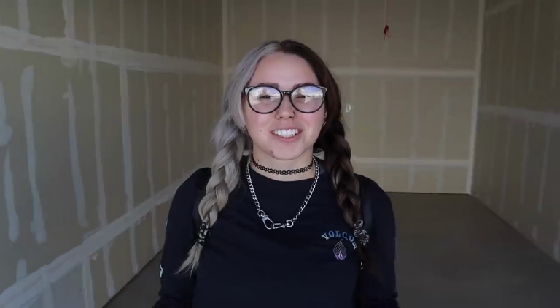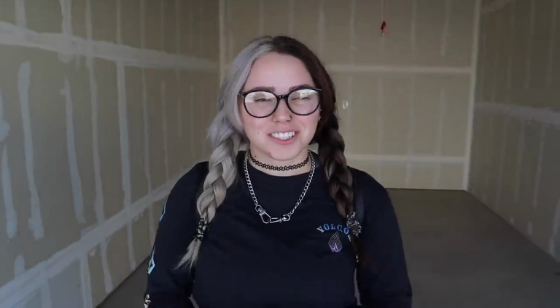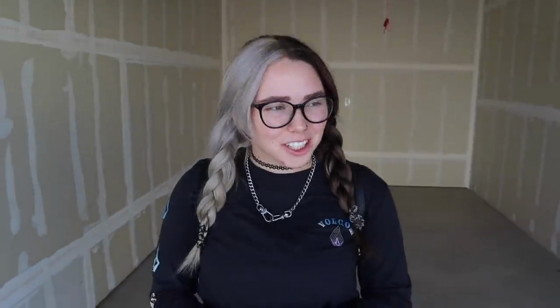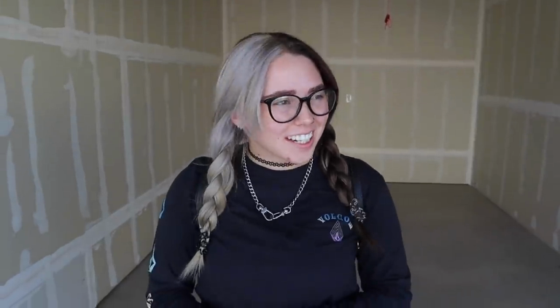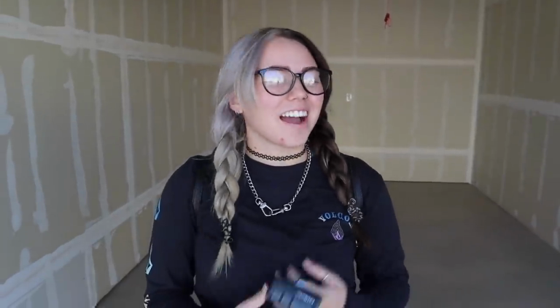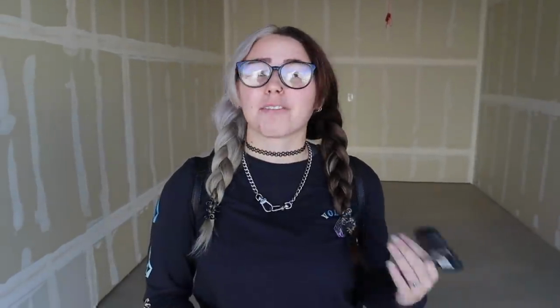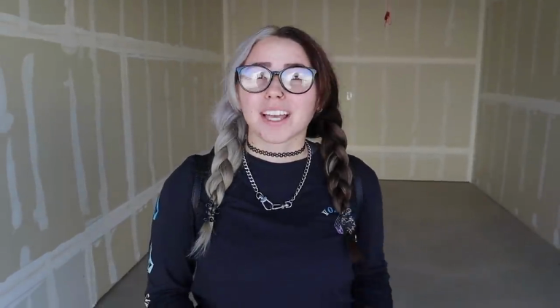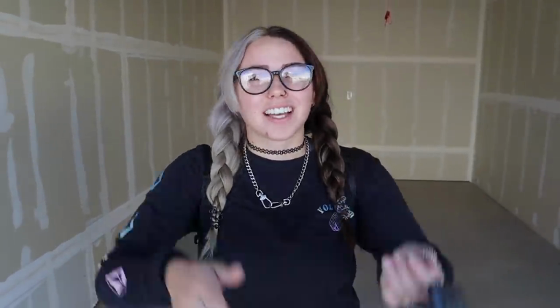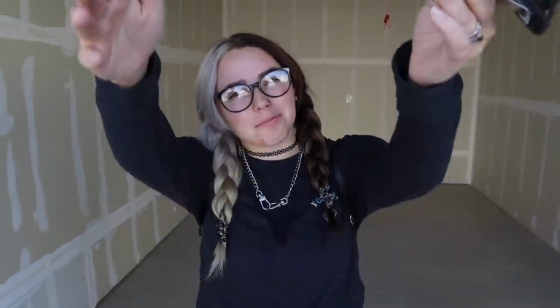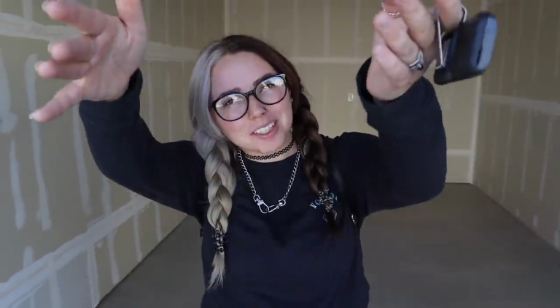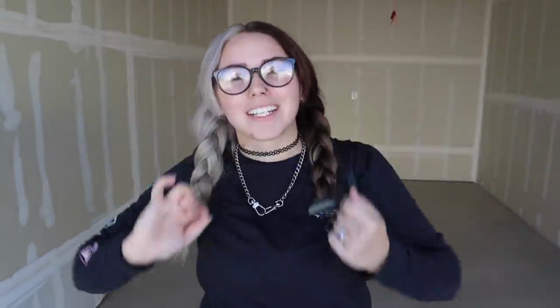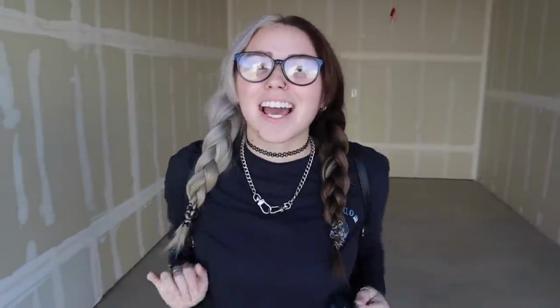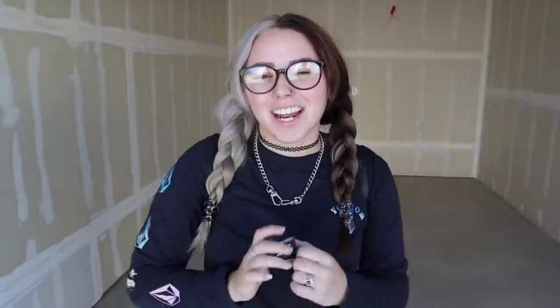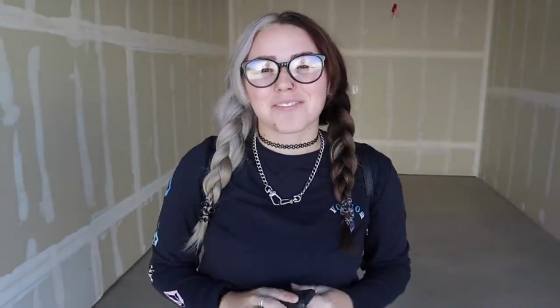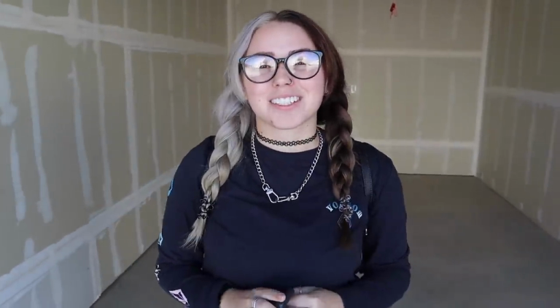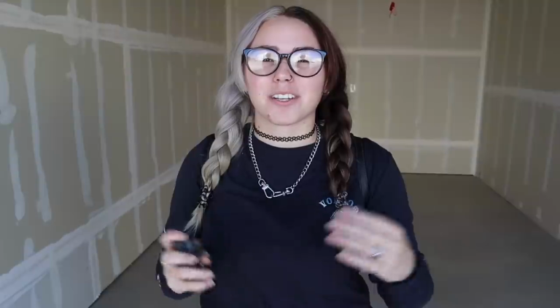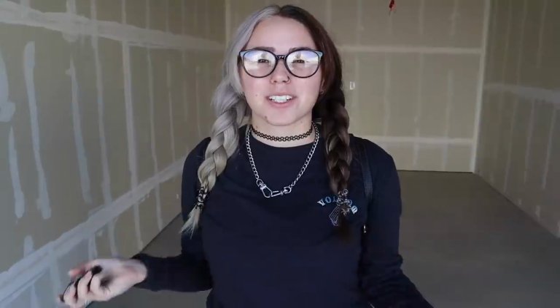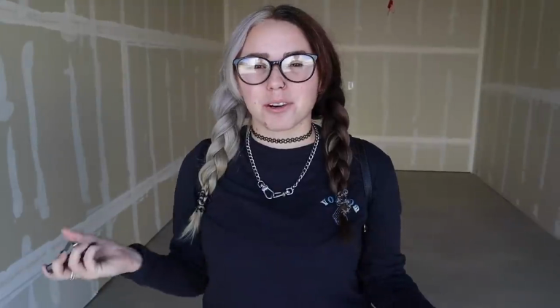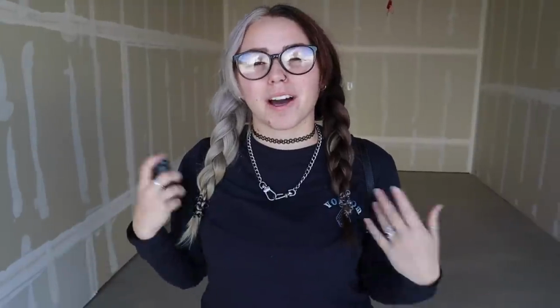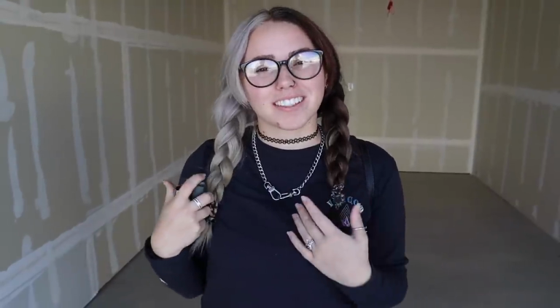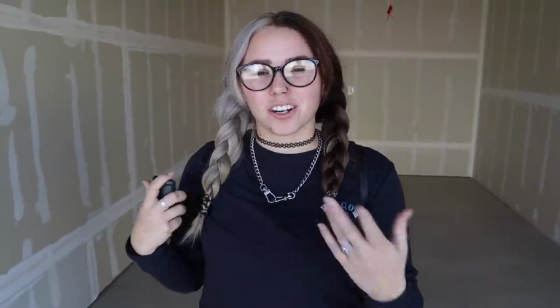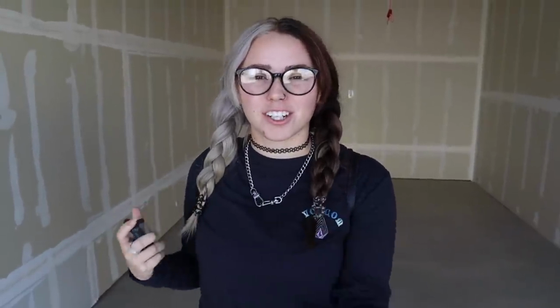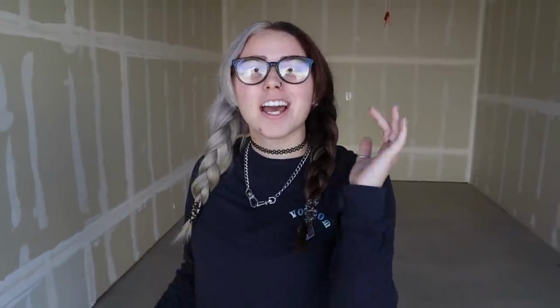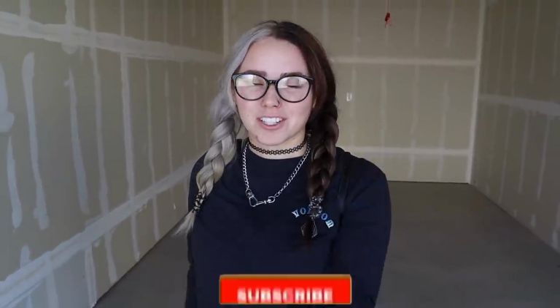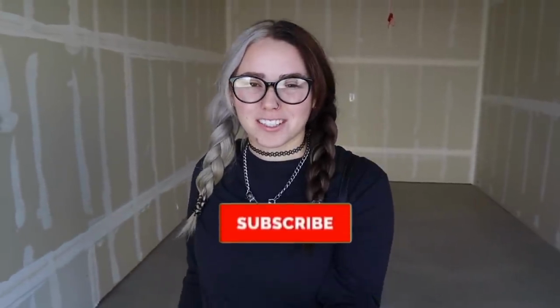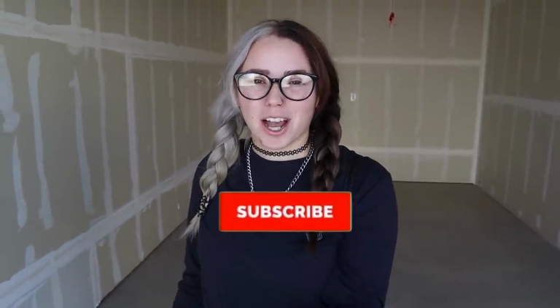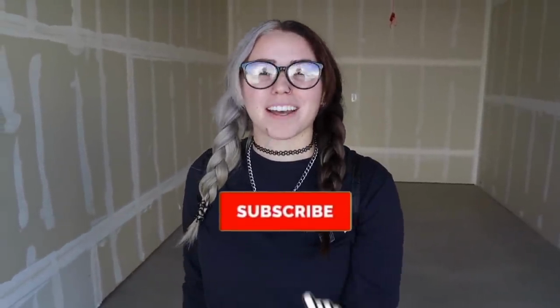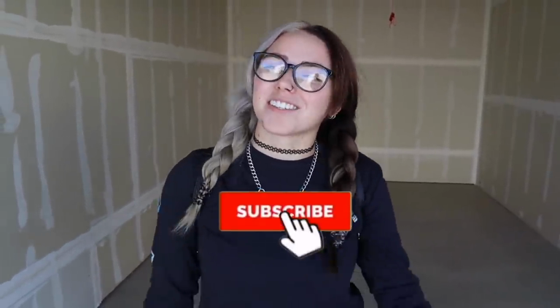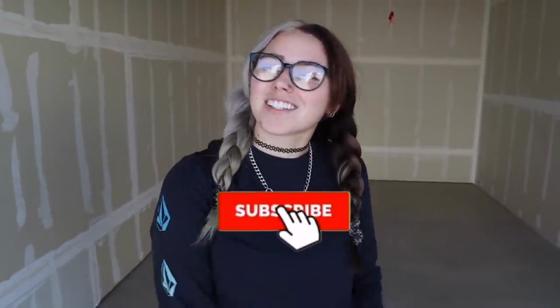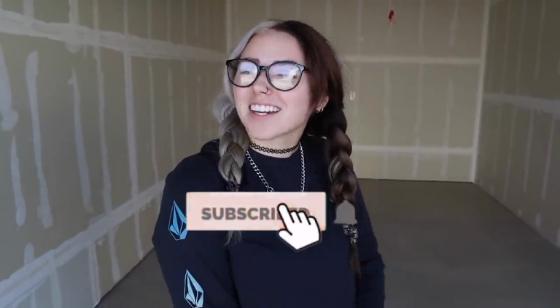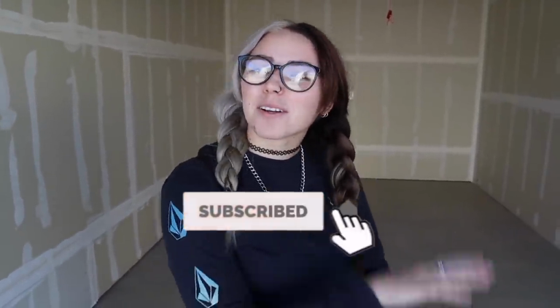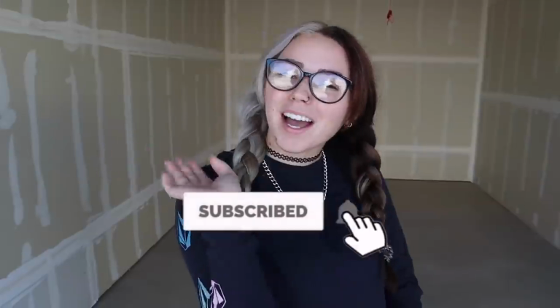I'm excited to start this next new journey. I love our place, I love my husband, and we're going to have some fun. If you want to see more about us and our adventure, make sure to hit subscribe — see you in the next one!